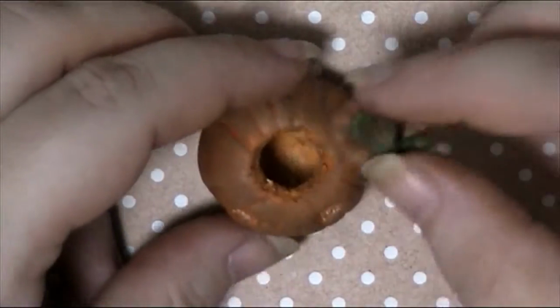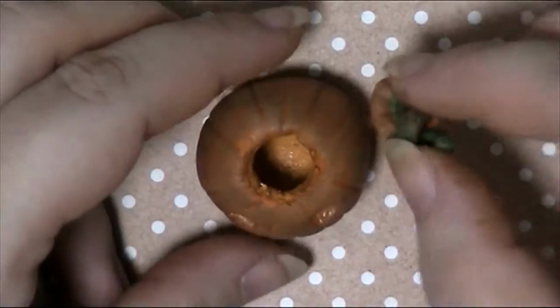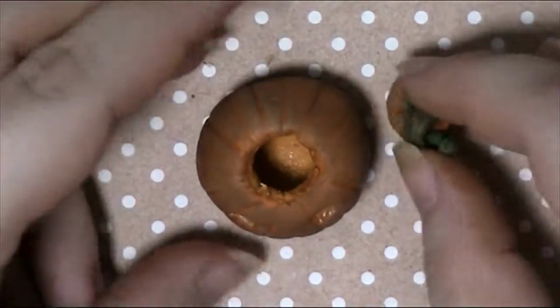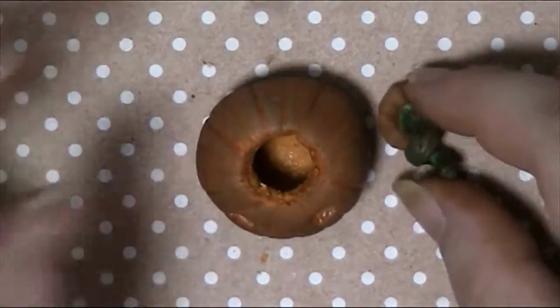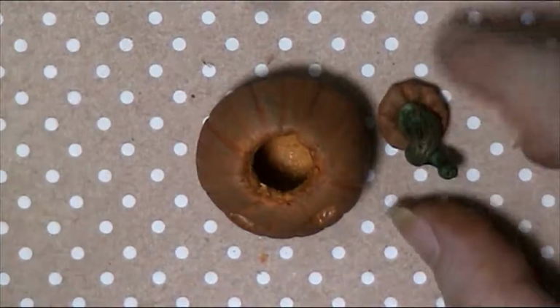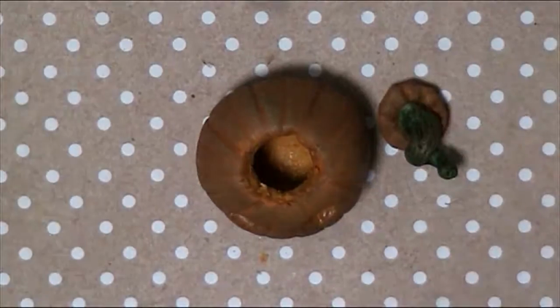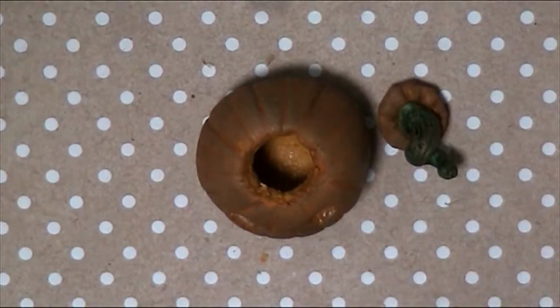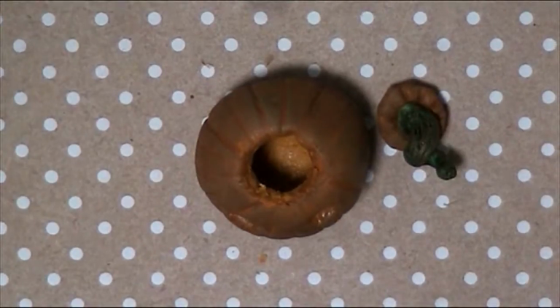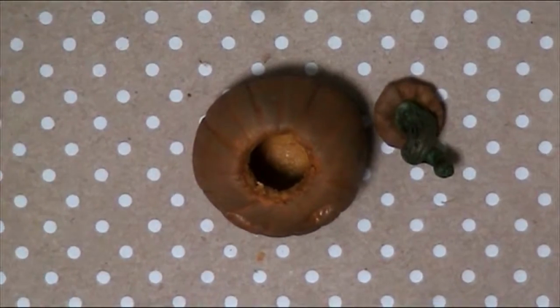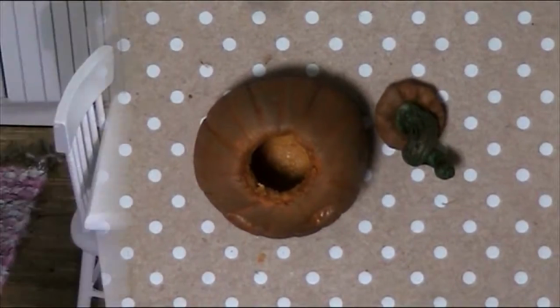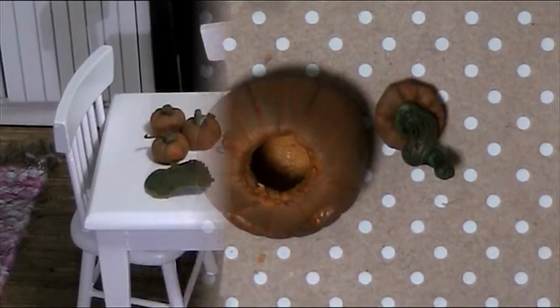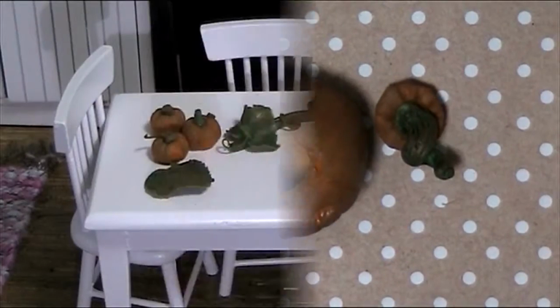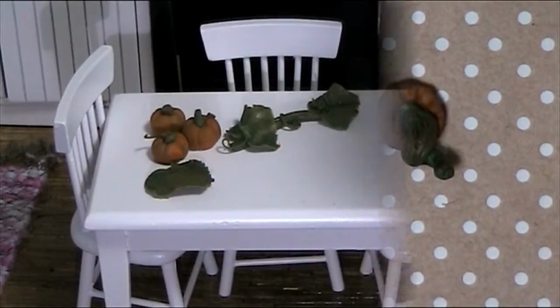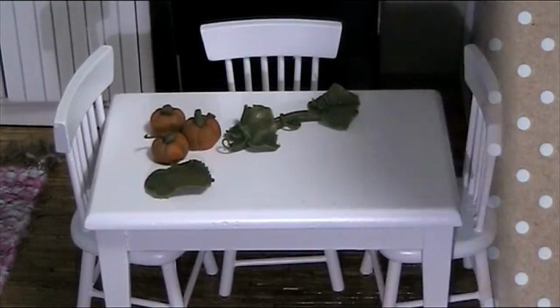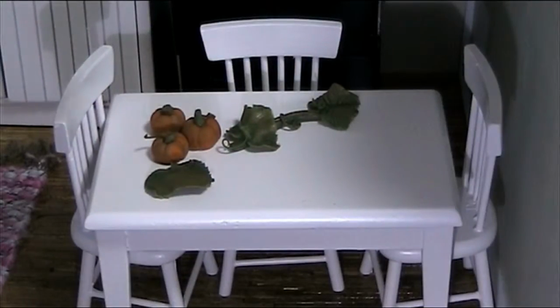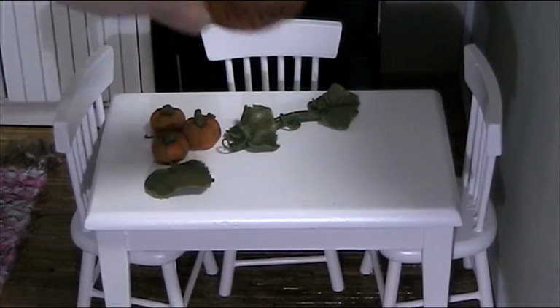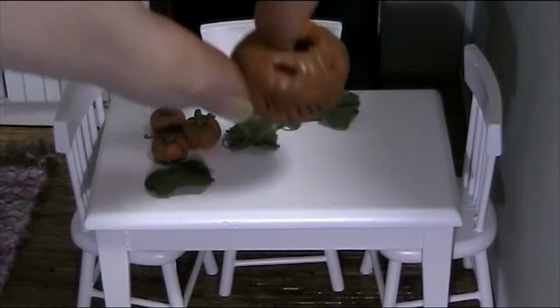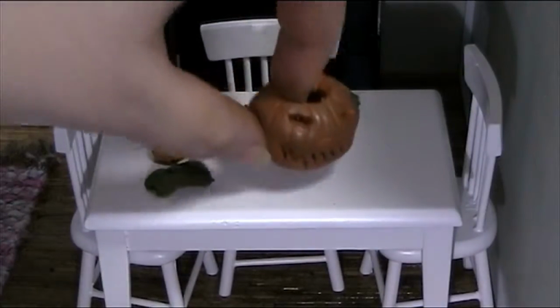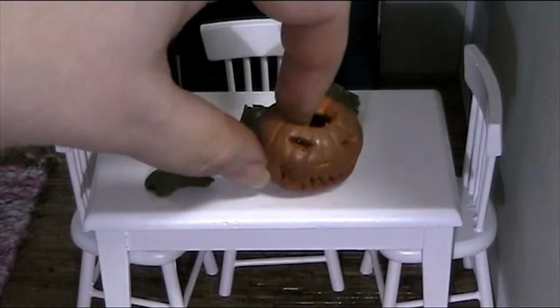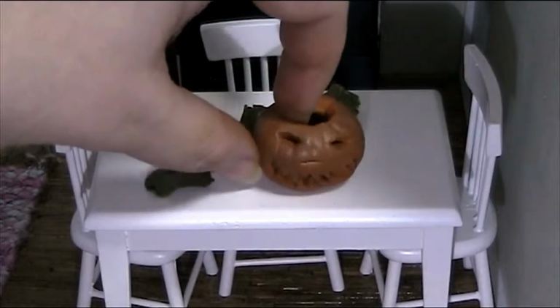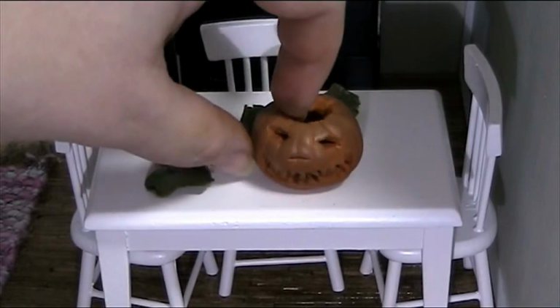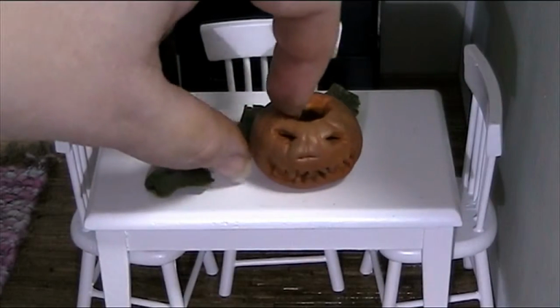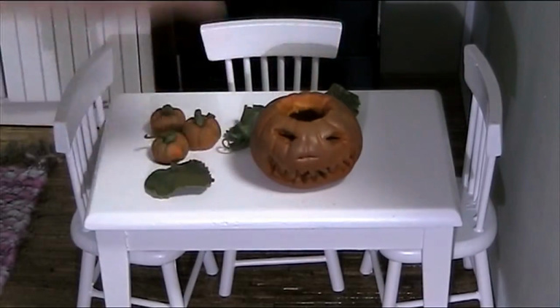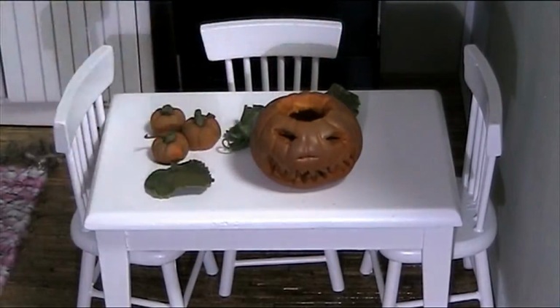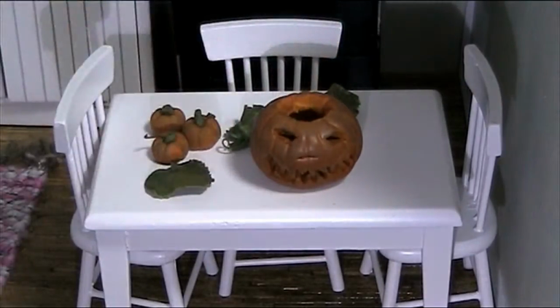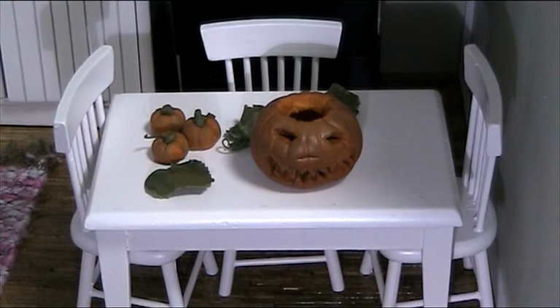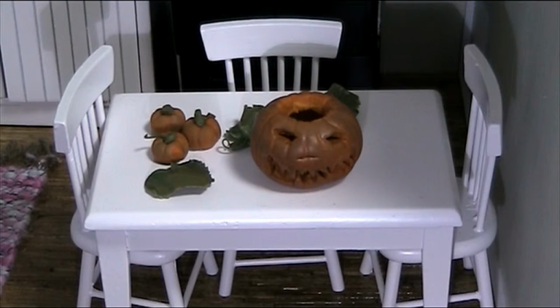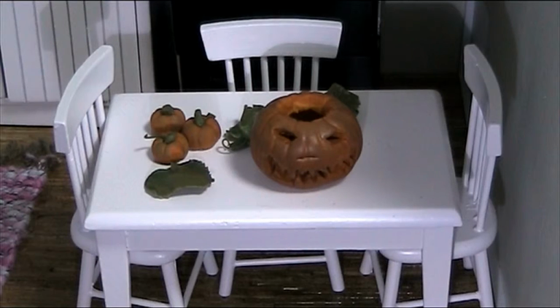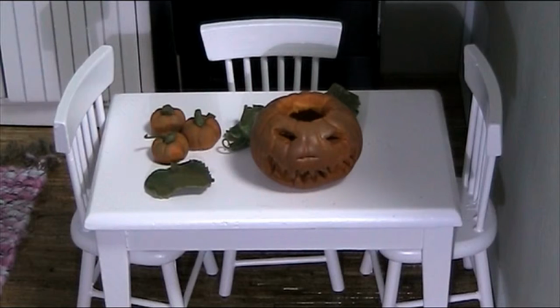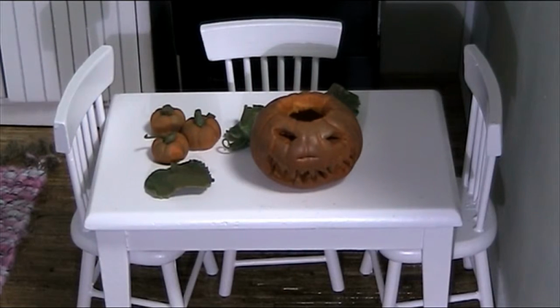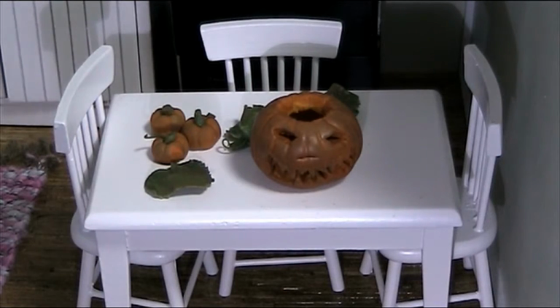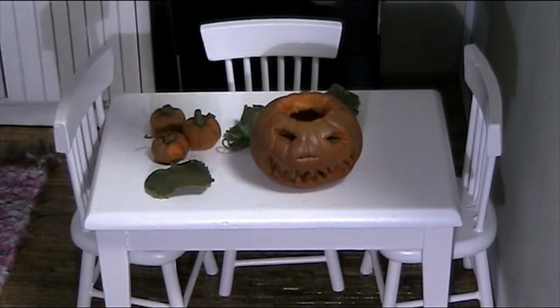And you're done. I hope you've enjoyed this quick and easy jack o' lantern tutorial. Don't forget to like and subscribe.